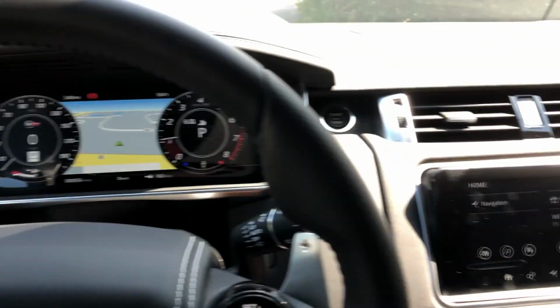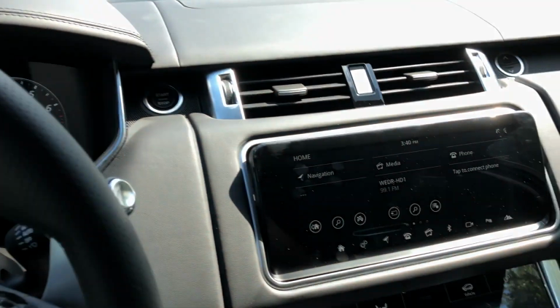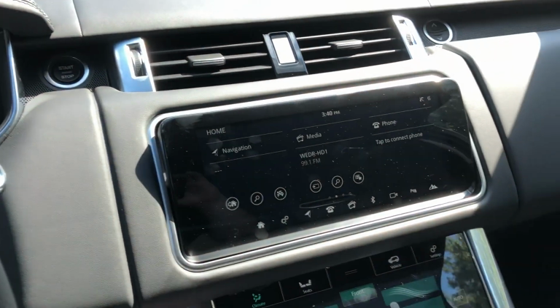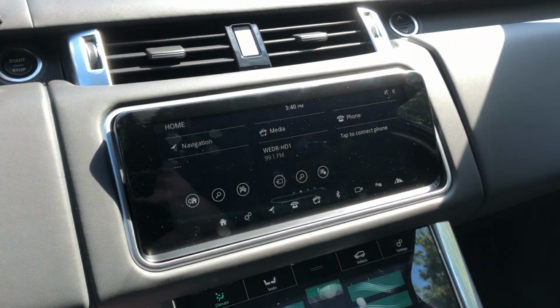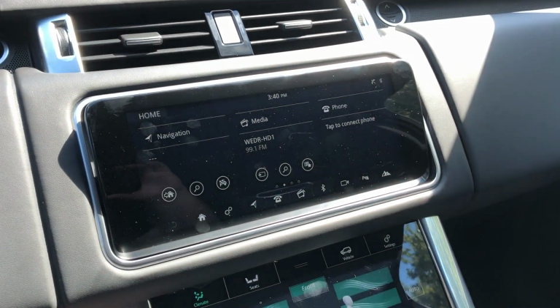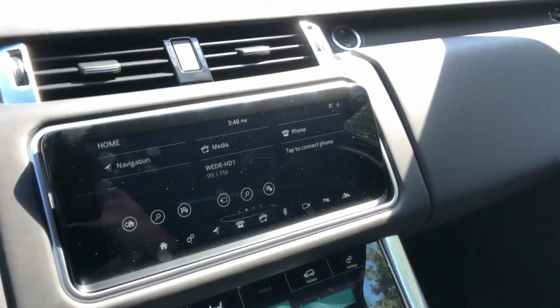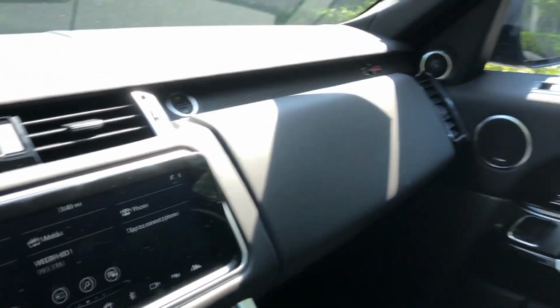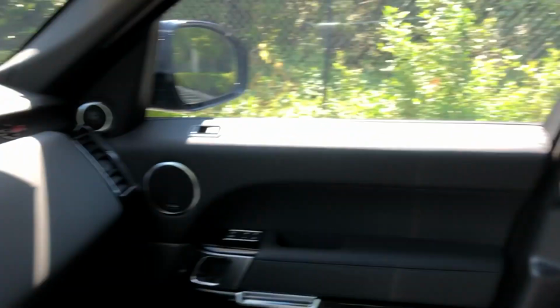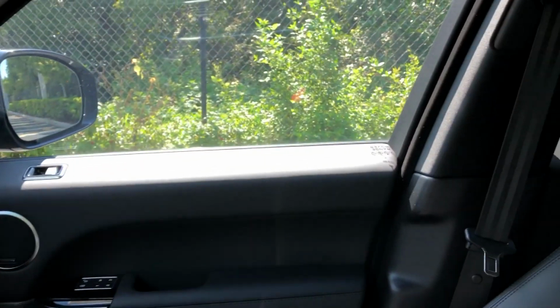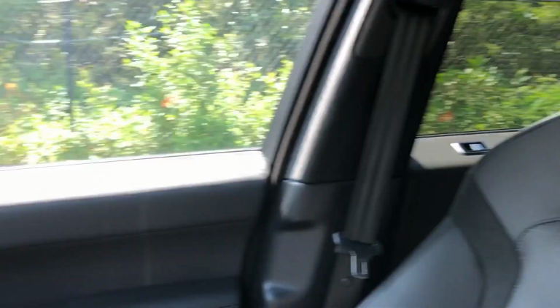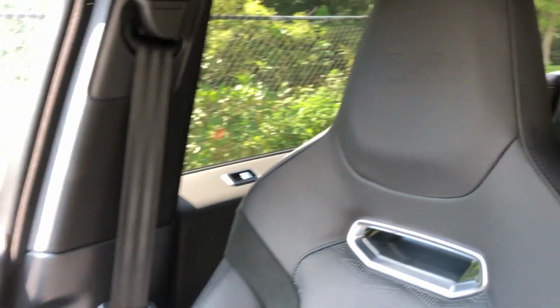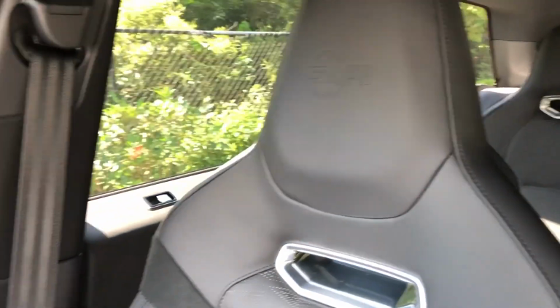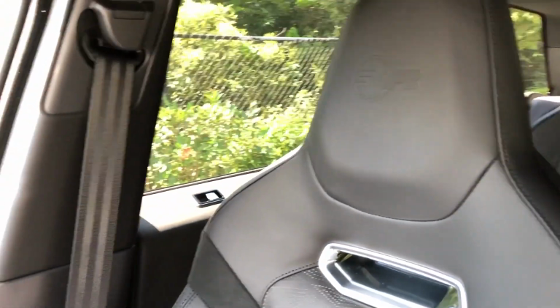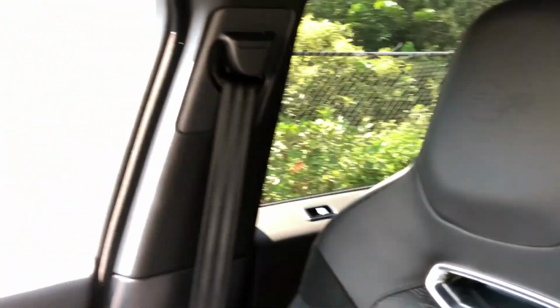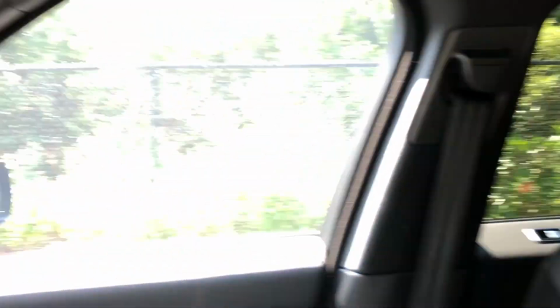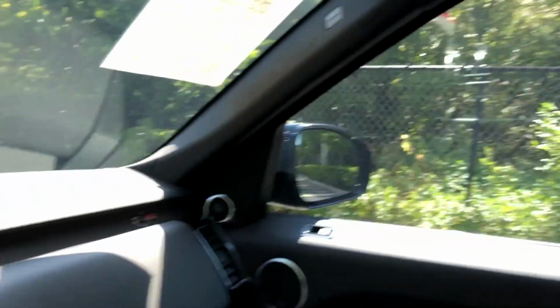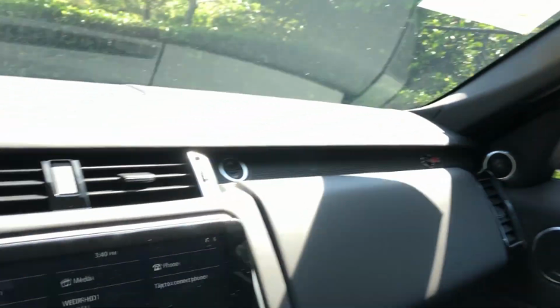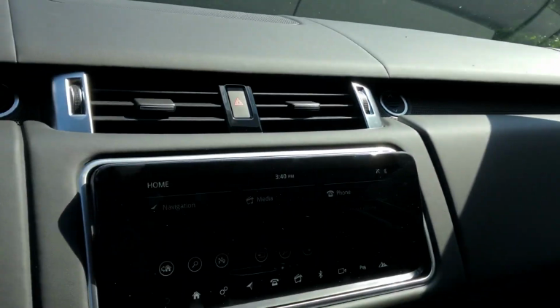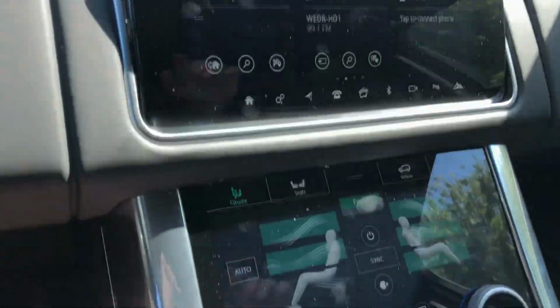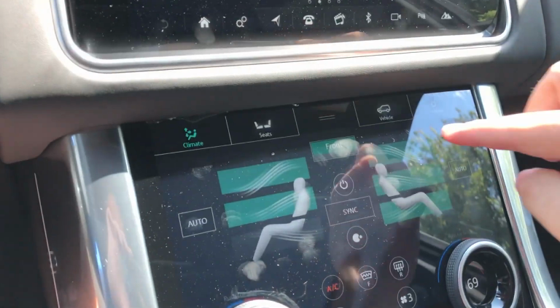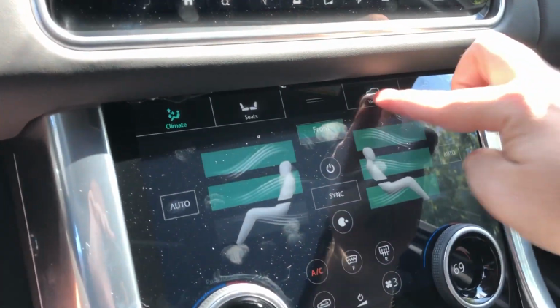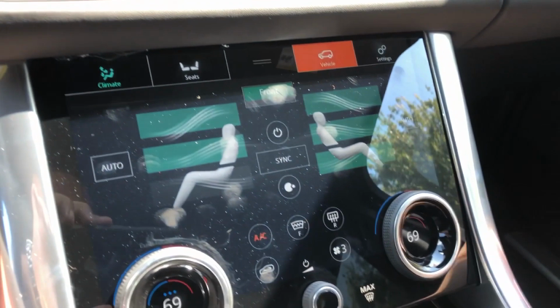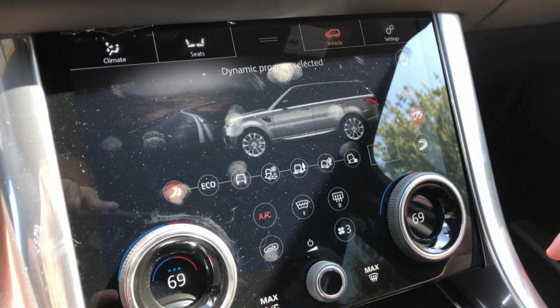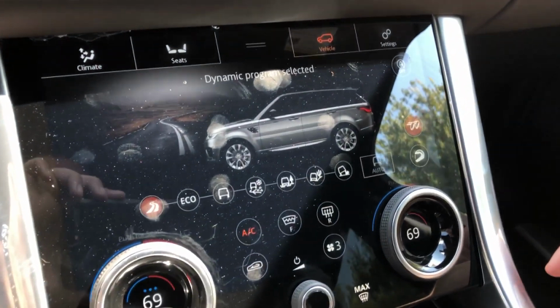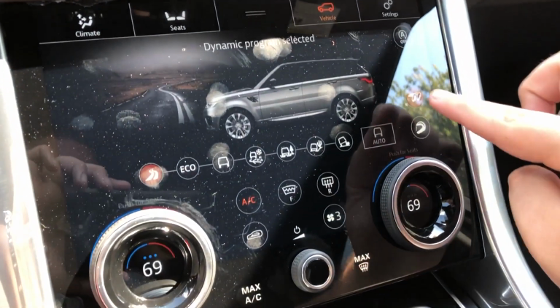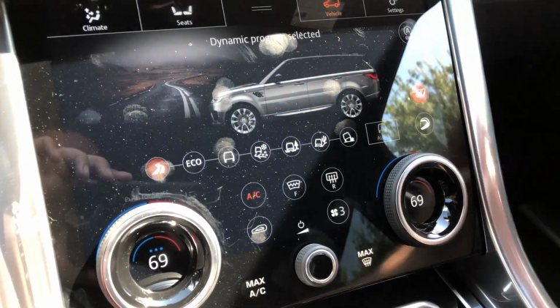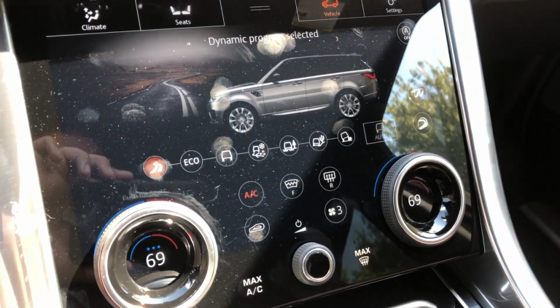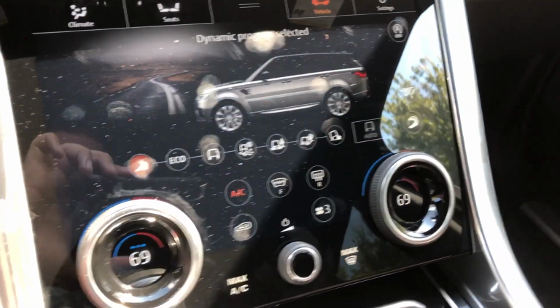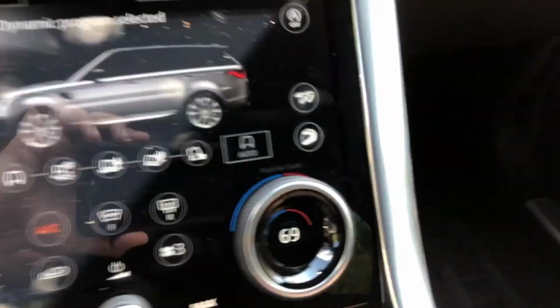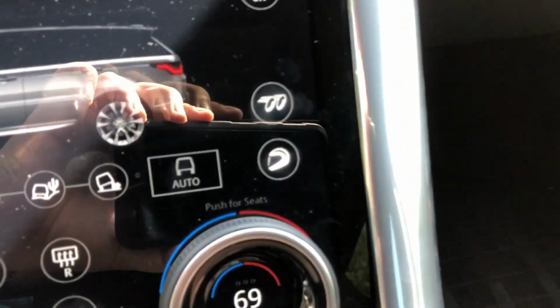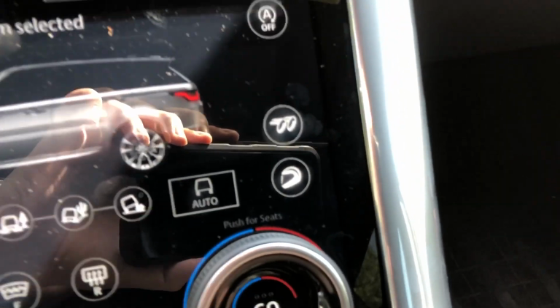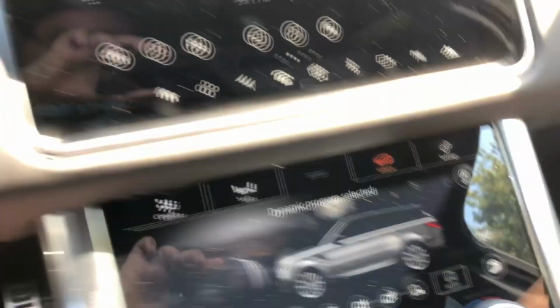The outside is very loud — you can't ignore that crazy exhaust note — but the inside is nice and quiet. If we go to vehicle mode and close the exhaust valves, it gets even quieter.